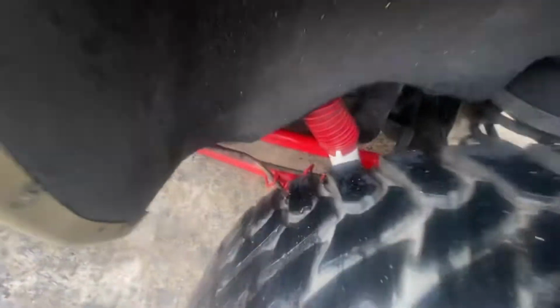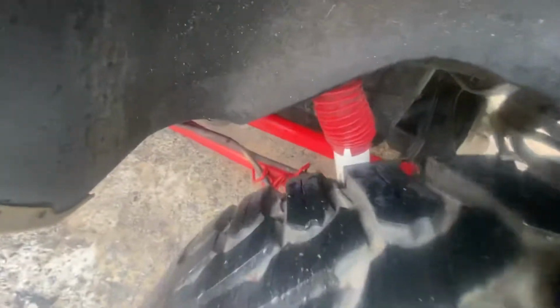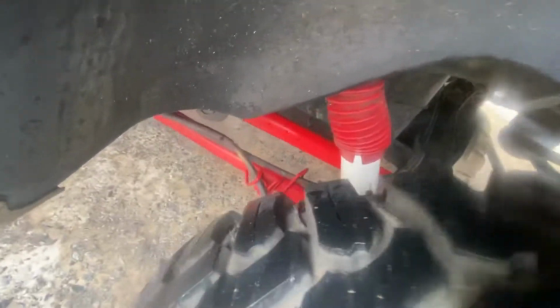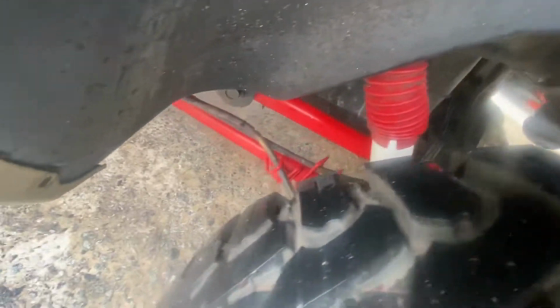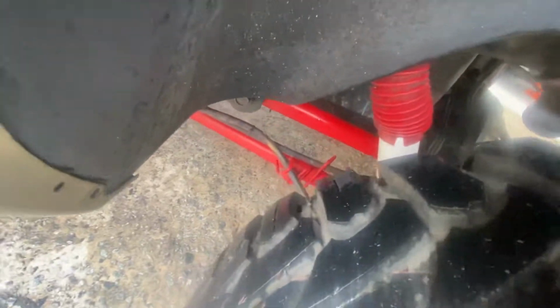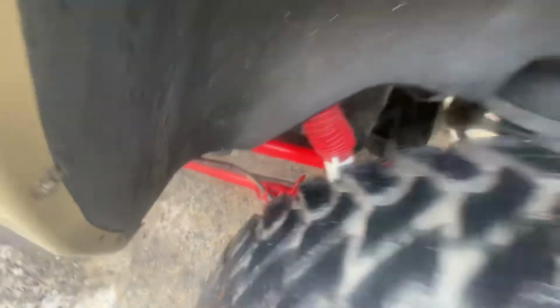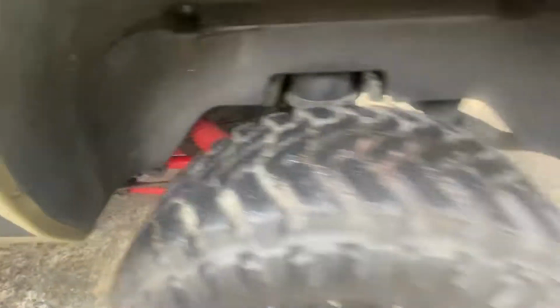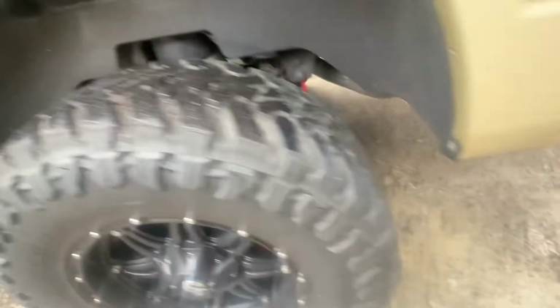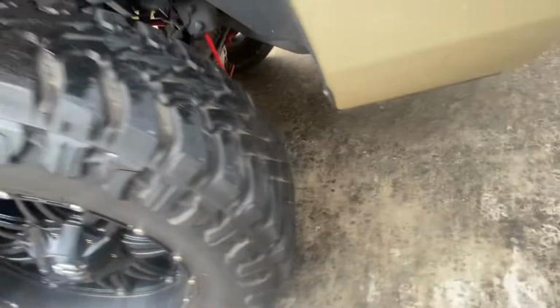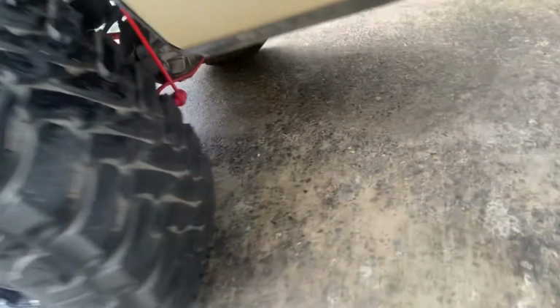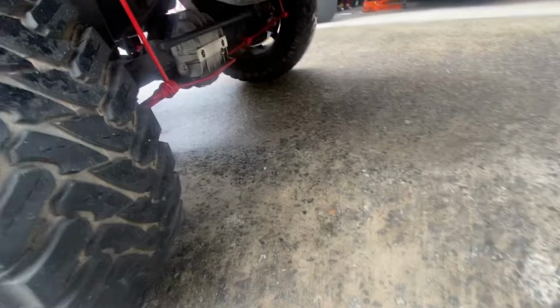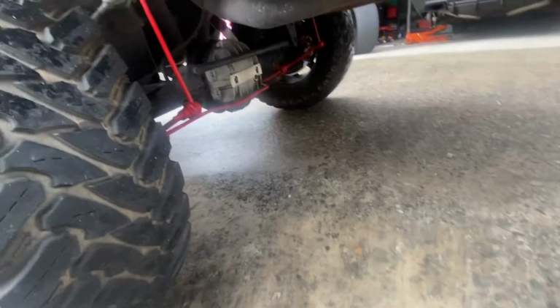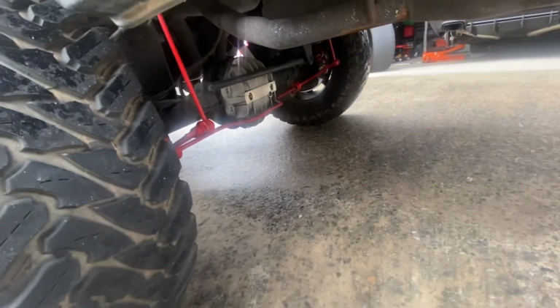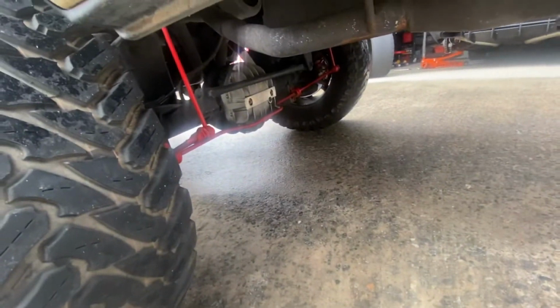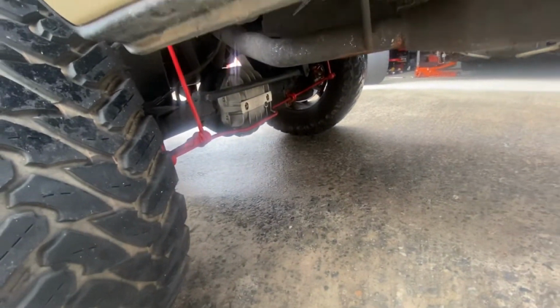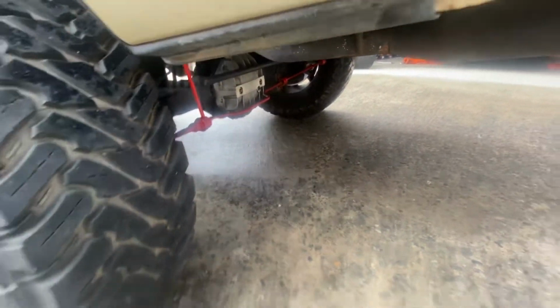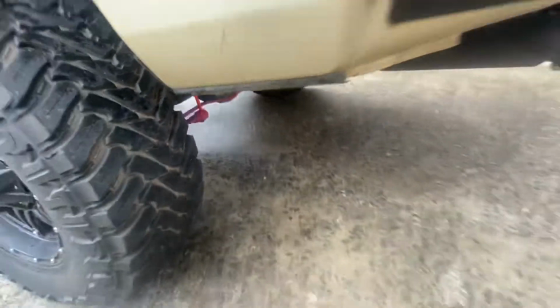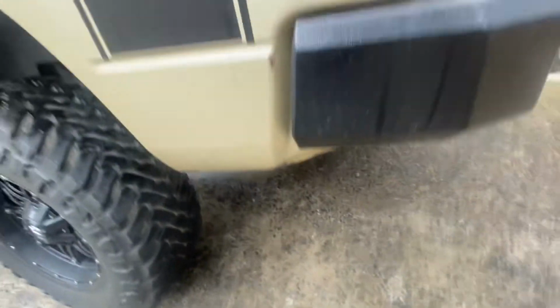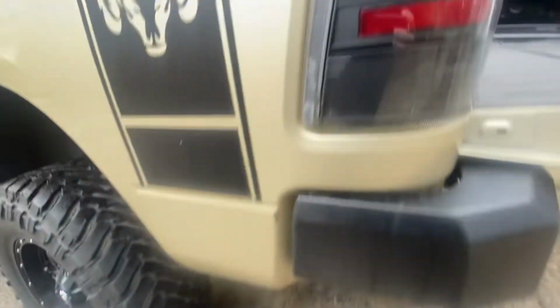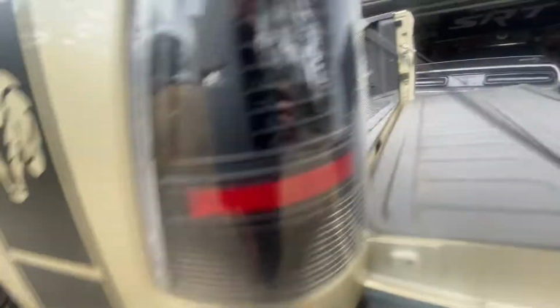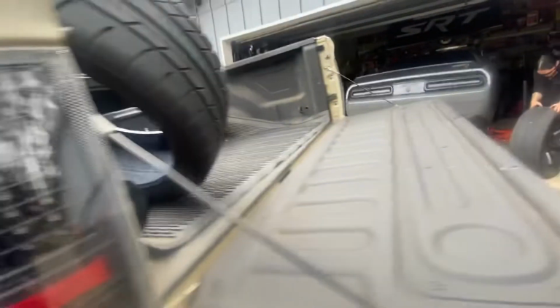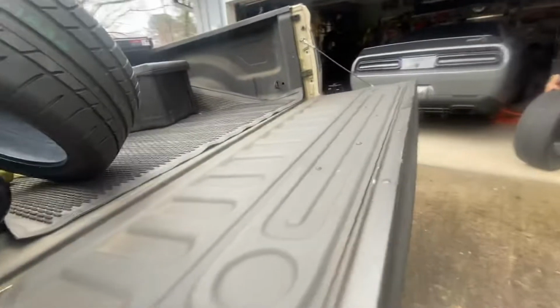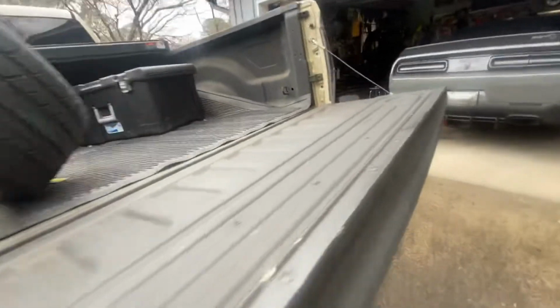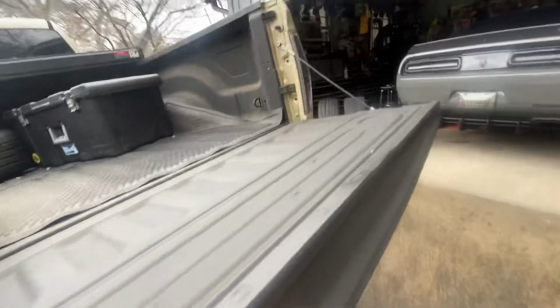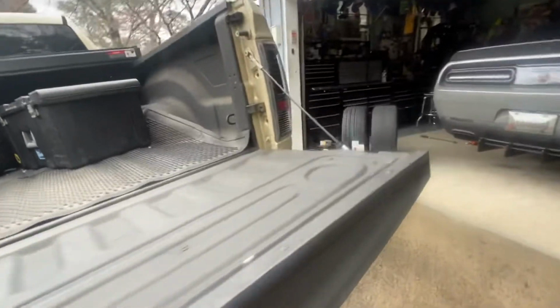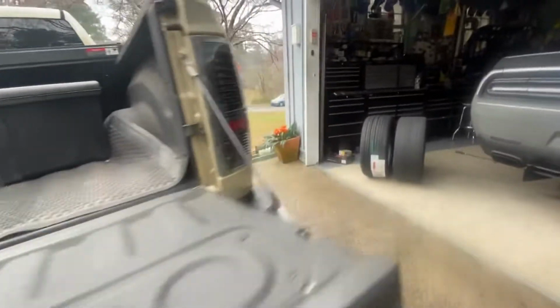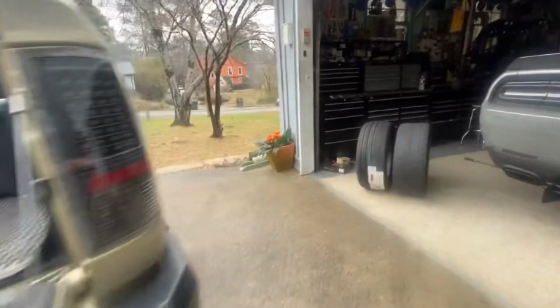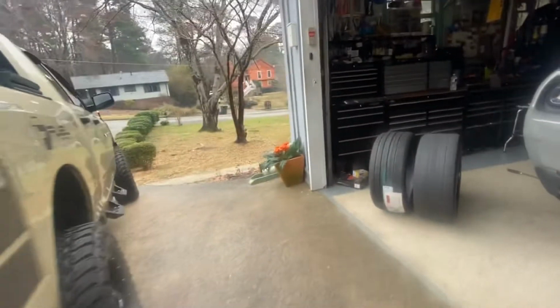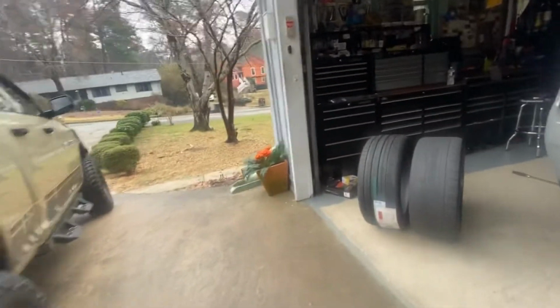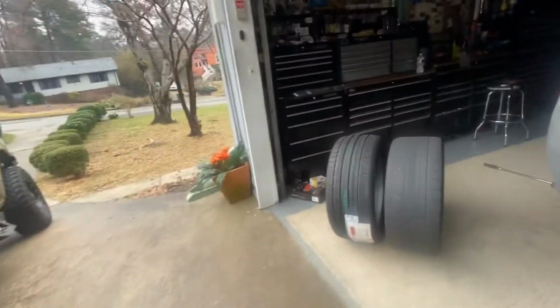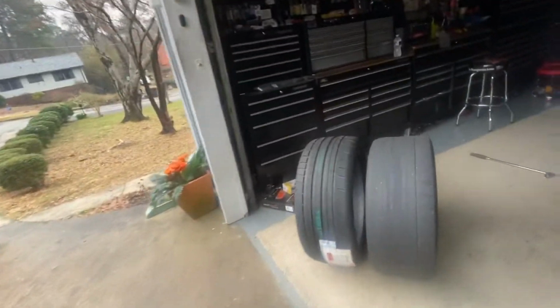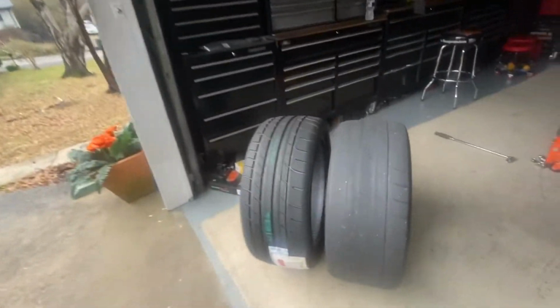Got the Ranchos in there, painted all the suspension, B&M plate back there. Anyway, don't forget to like, subscribe, and share. Let me know what you think, and we'll see how long these tires last.